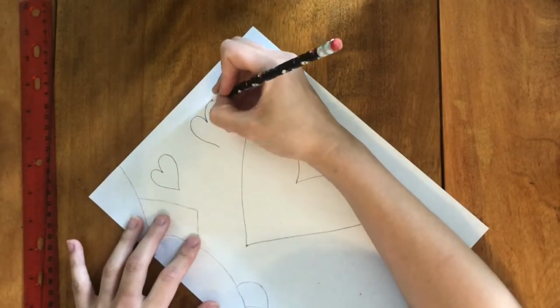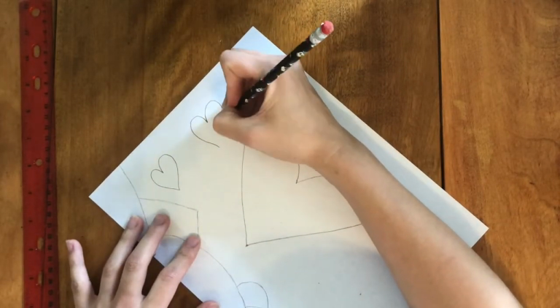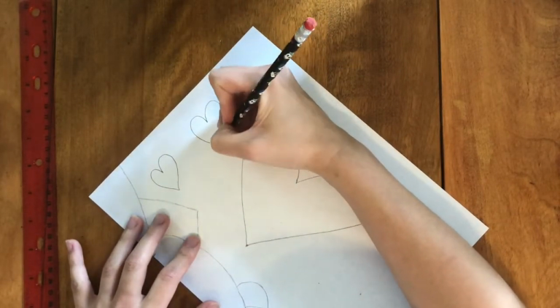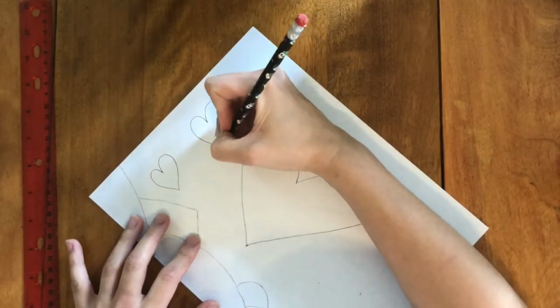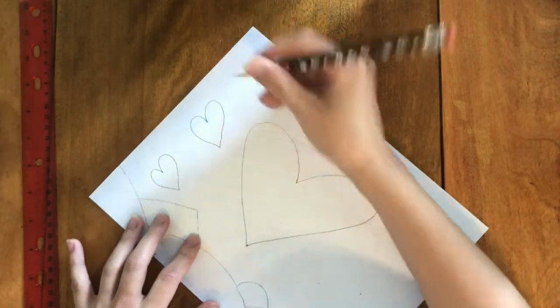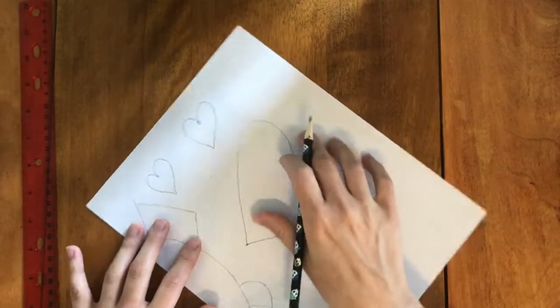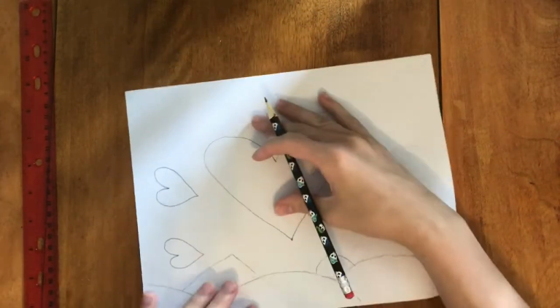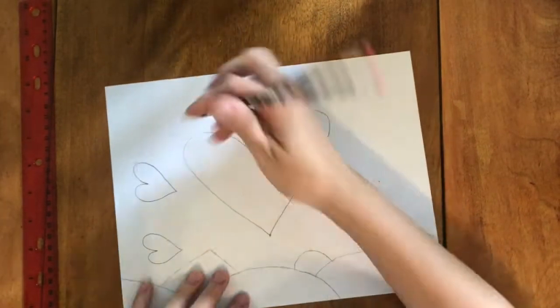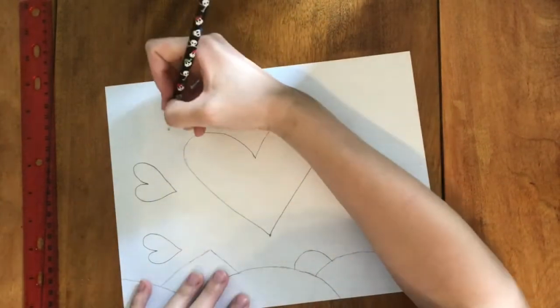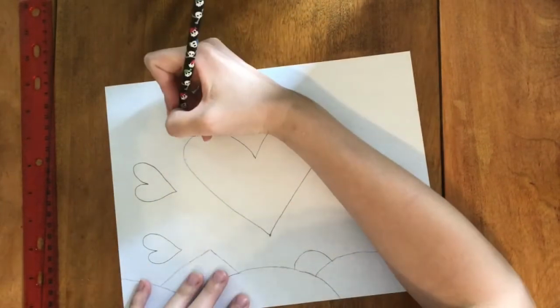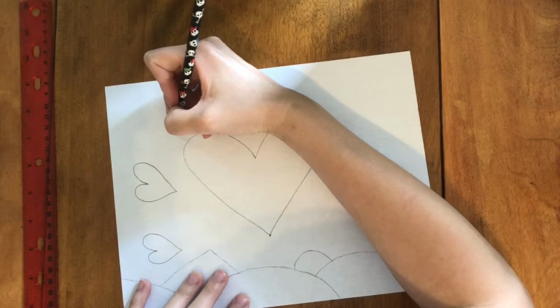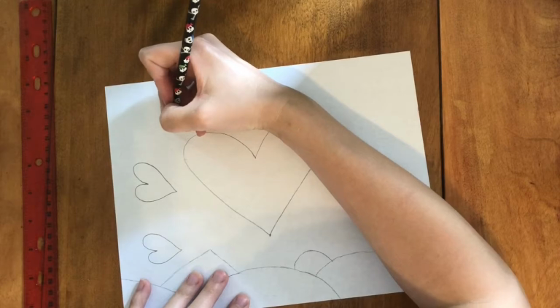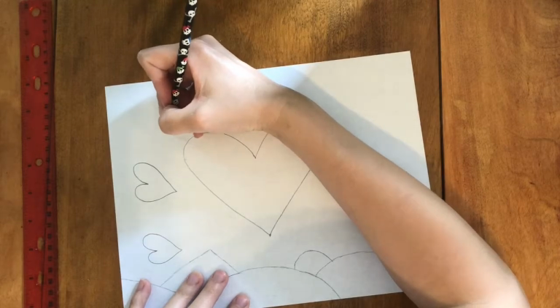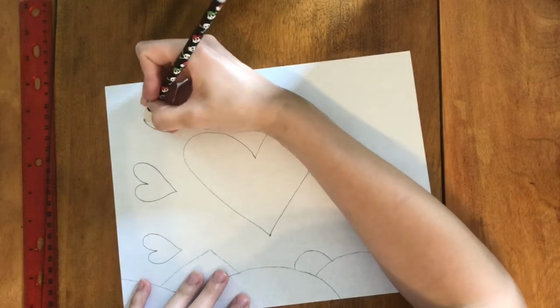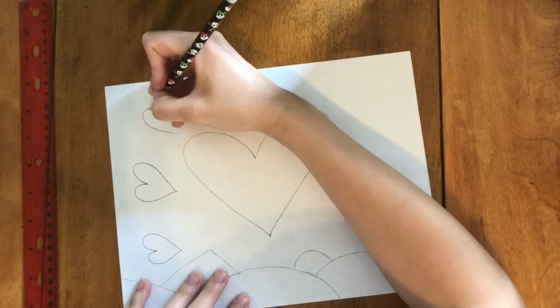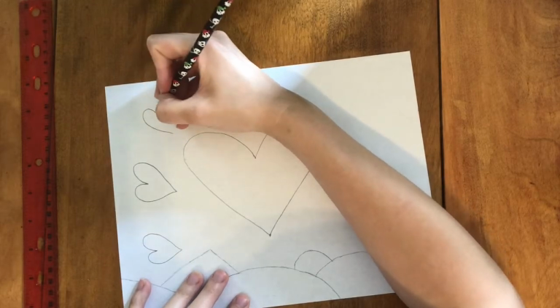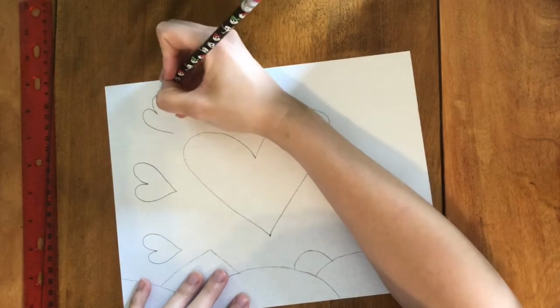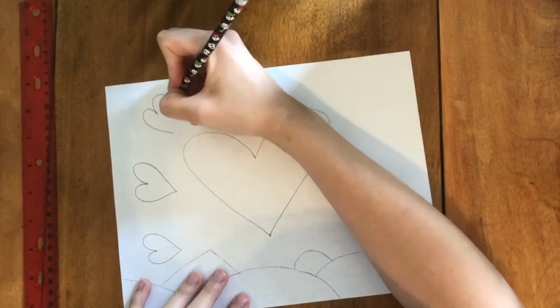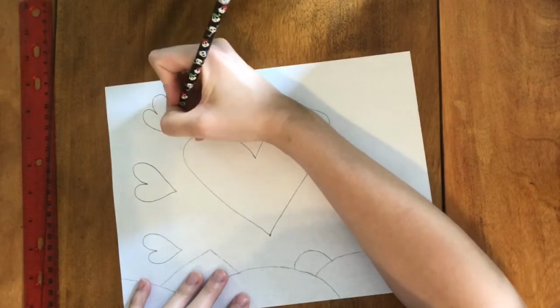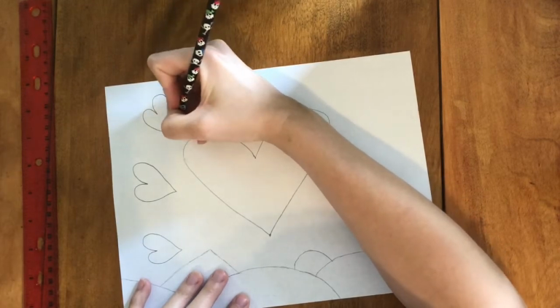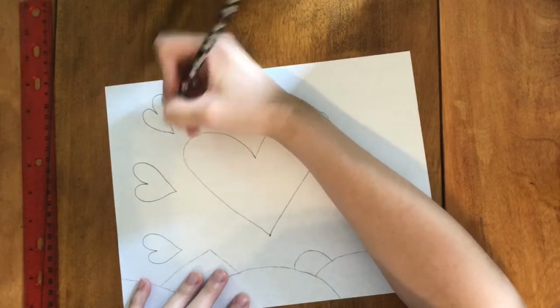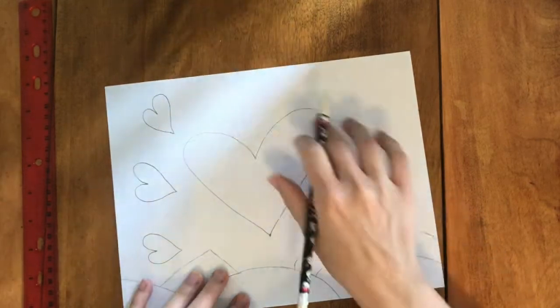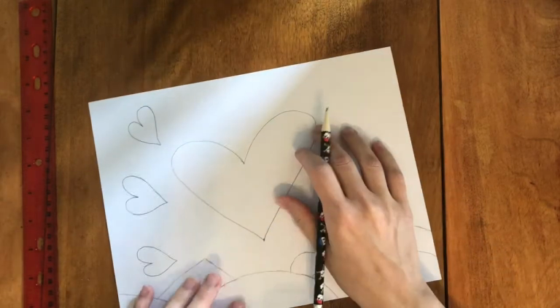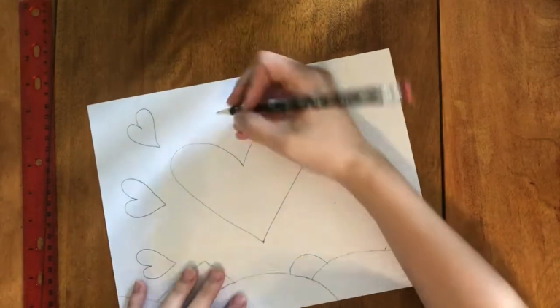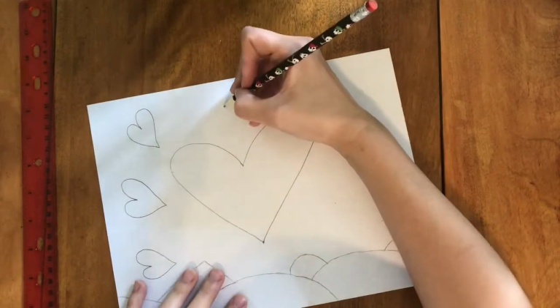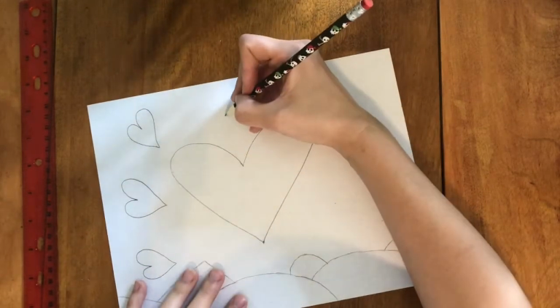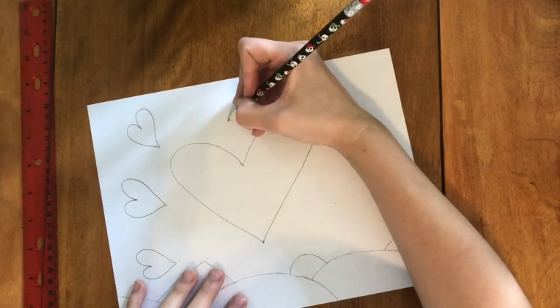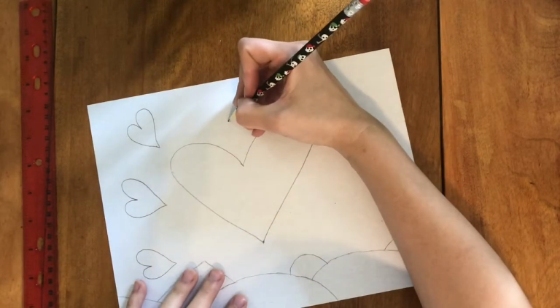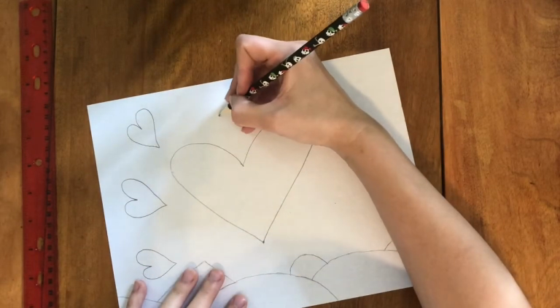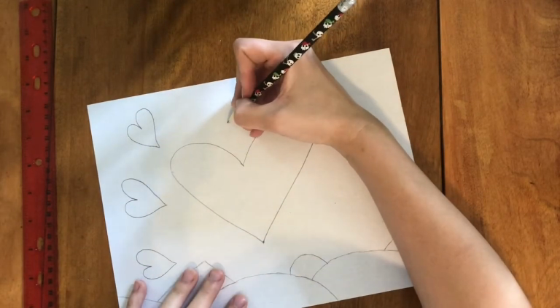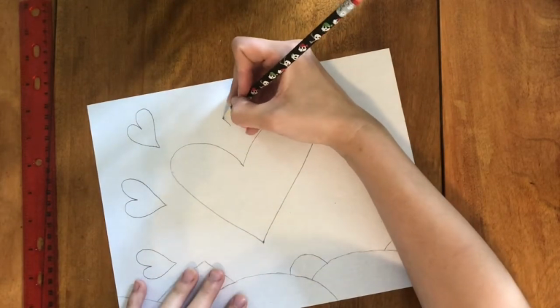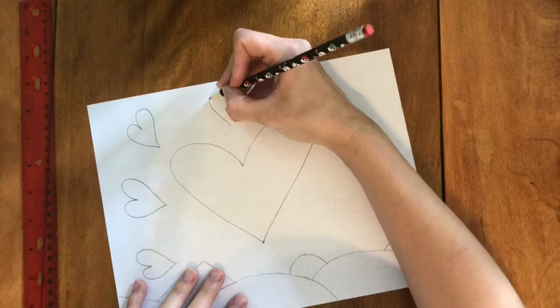Don't worry about having the hearts be perfect or all at the same angle. You can always go back and change them before we go over it with our black sharpie.